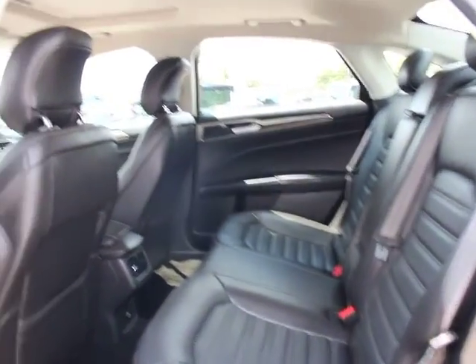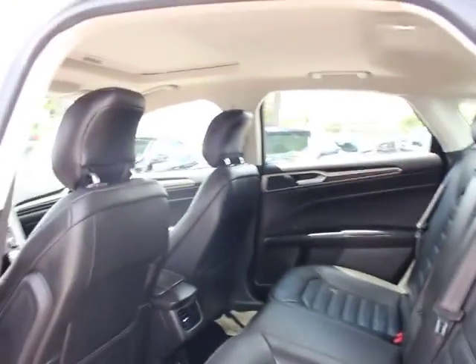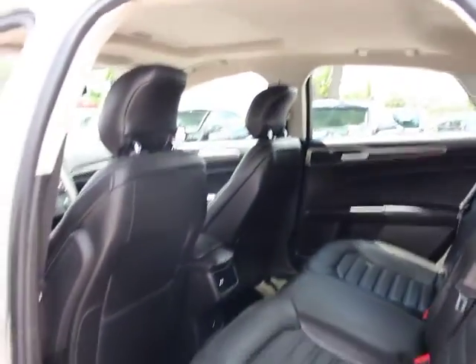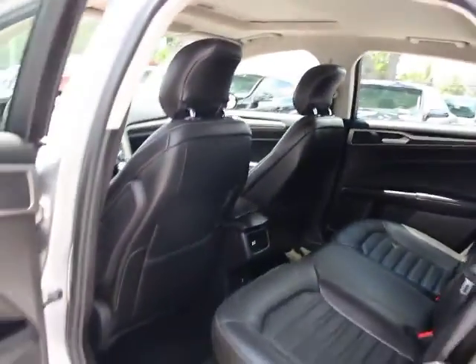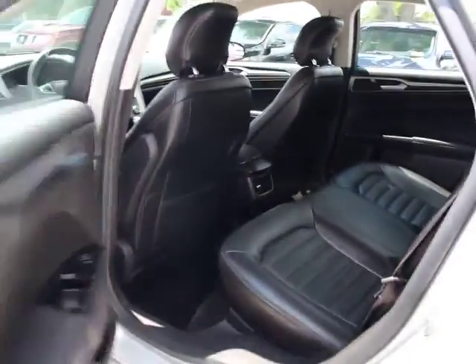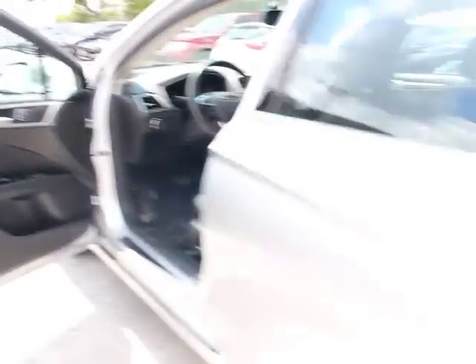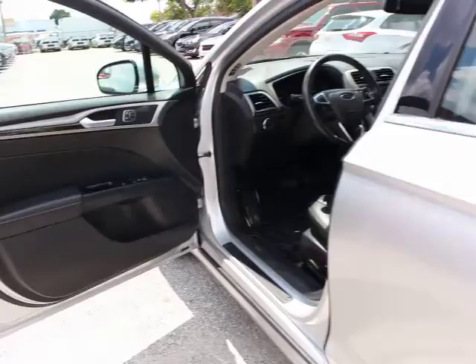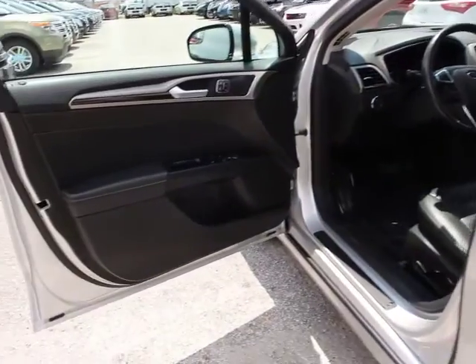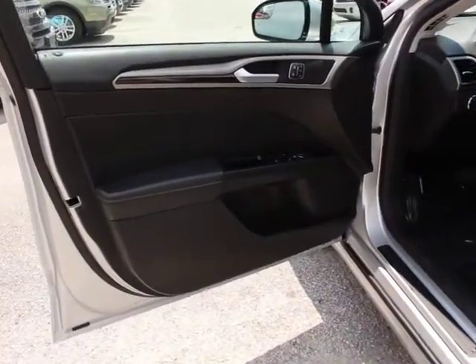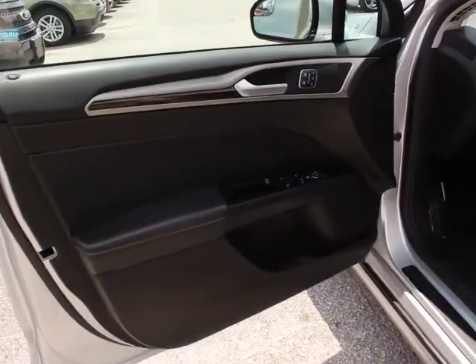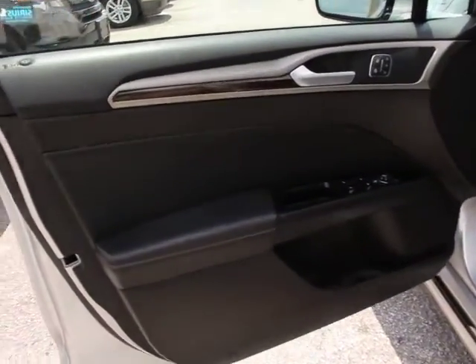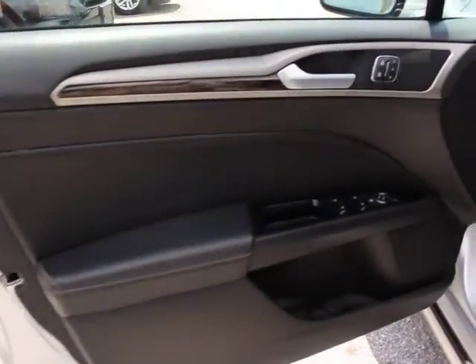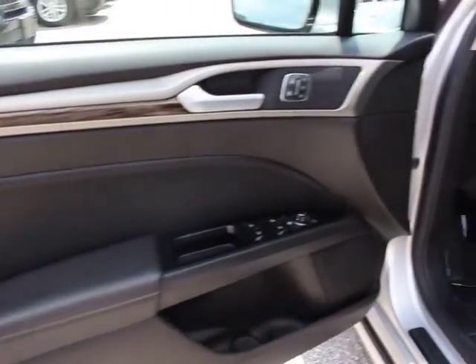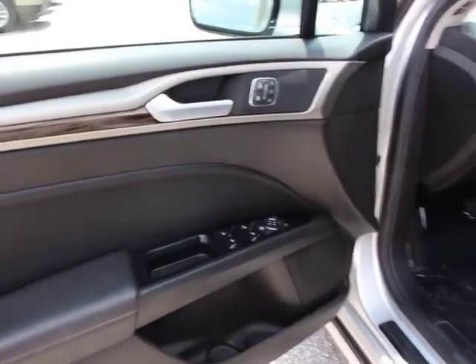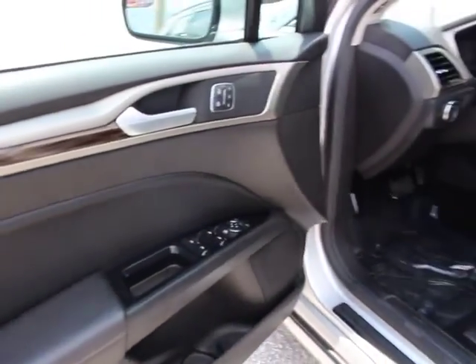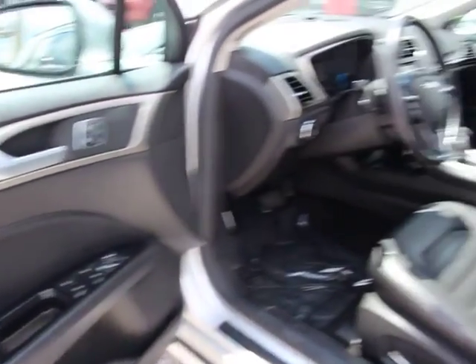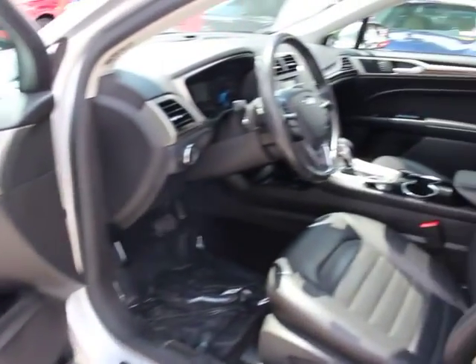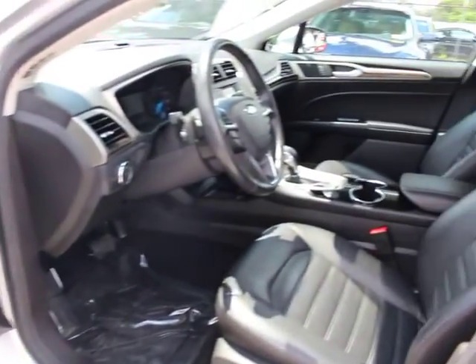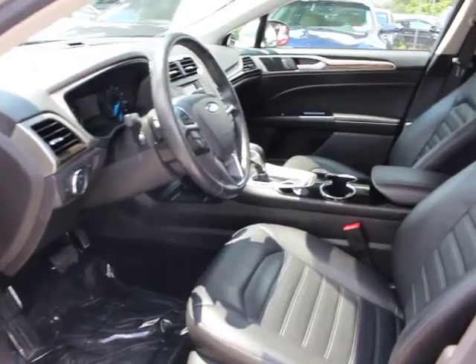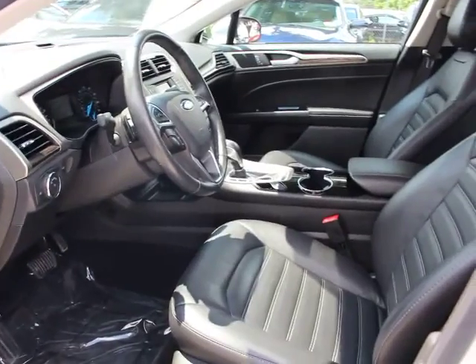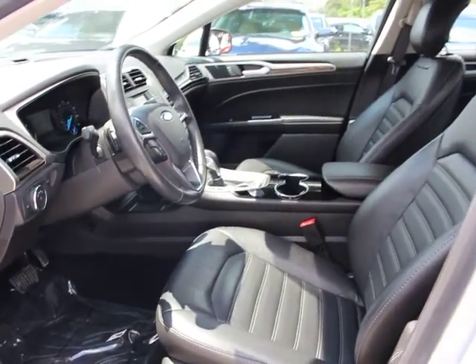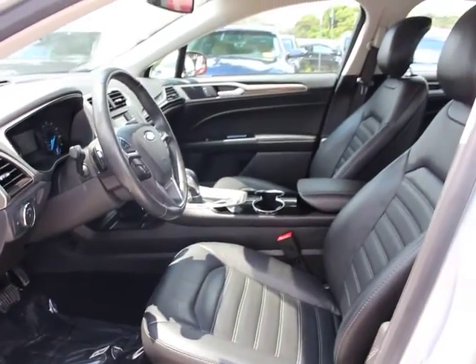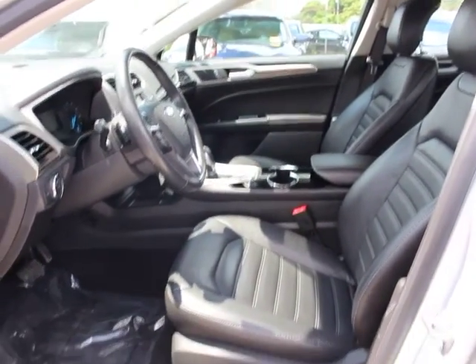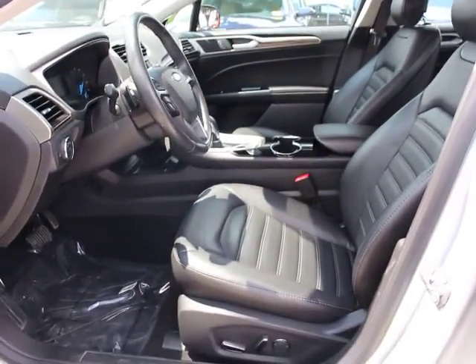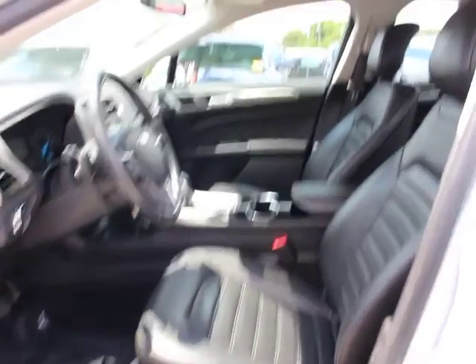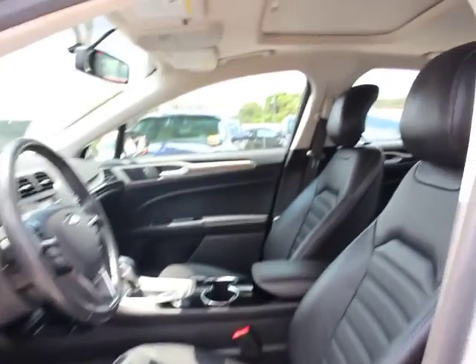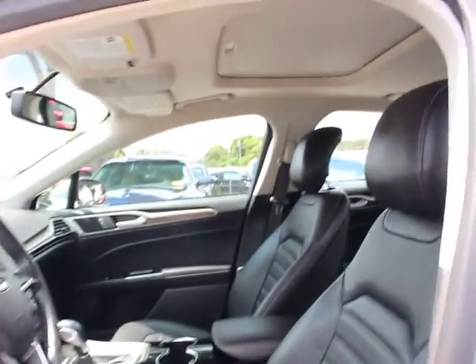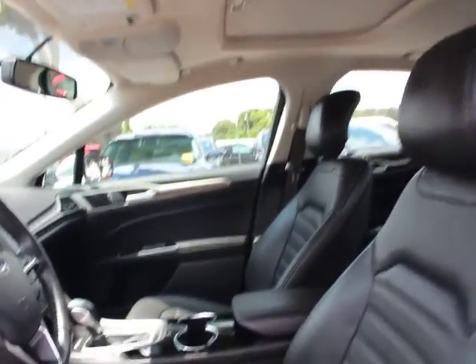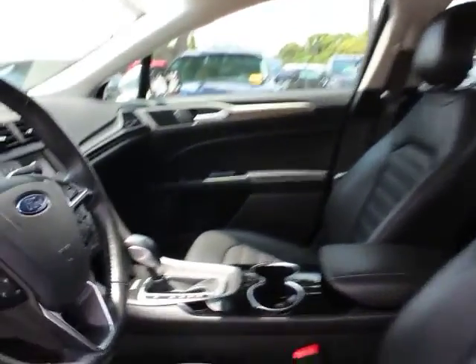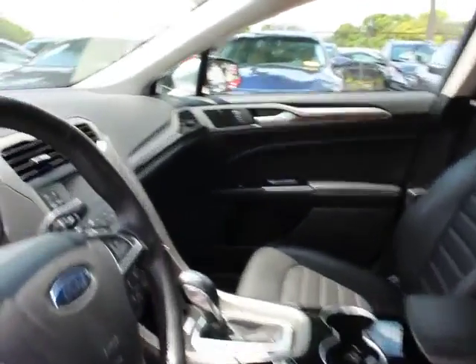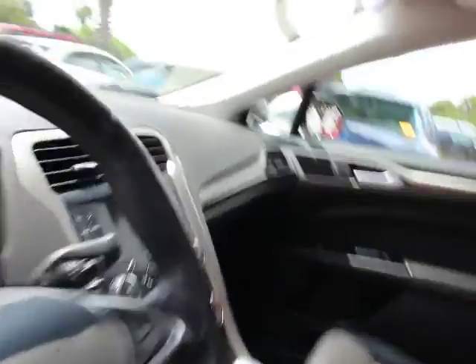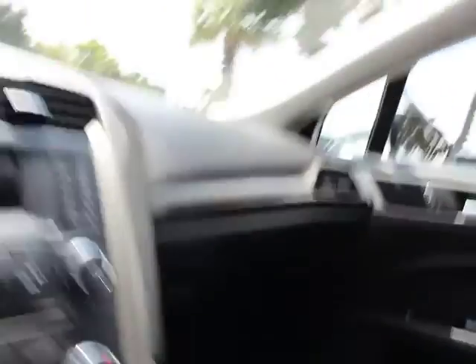Trip computer, power windows, electronic stability control, compass, CD player, rear window defroster, power moonroof, remote keyless entry, leather seats, brake assist, tachometer, panic alarm.